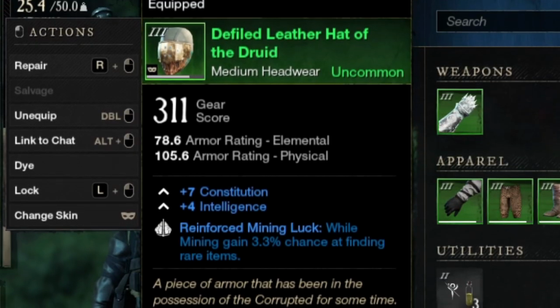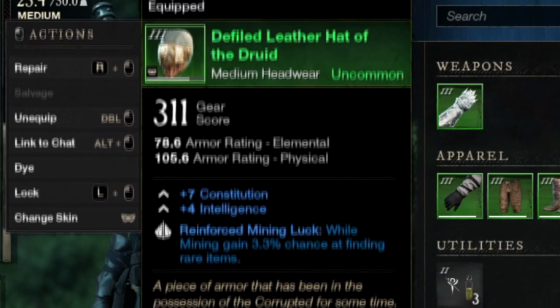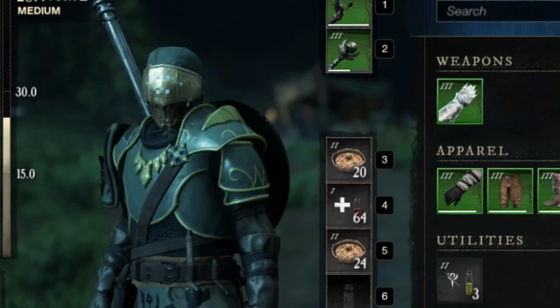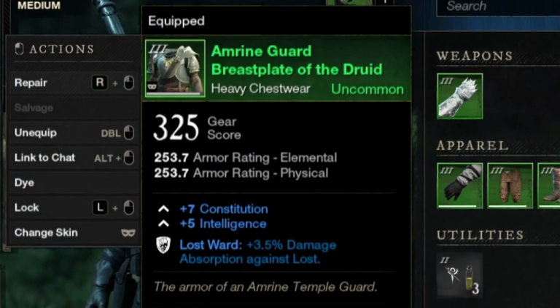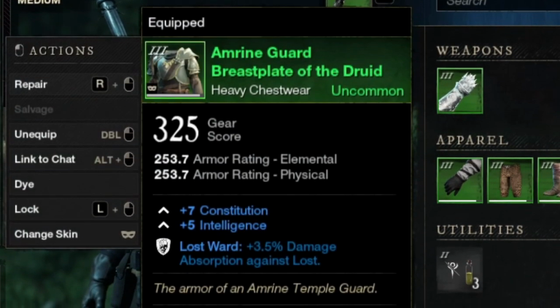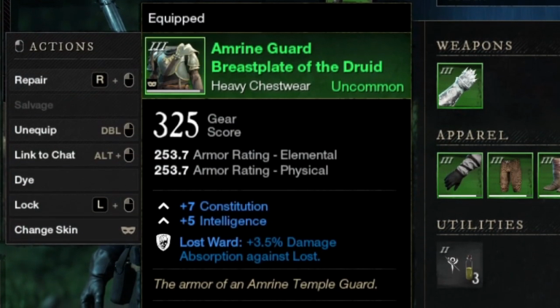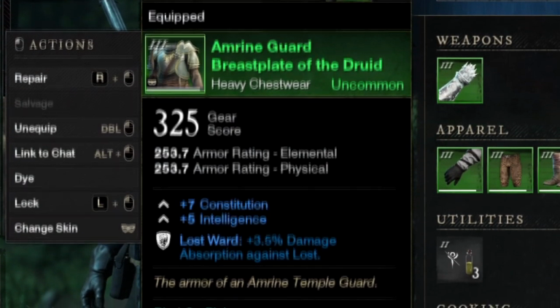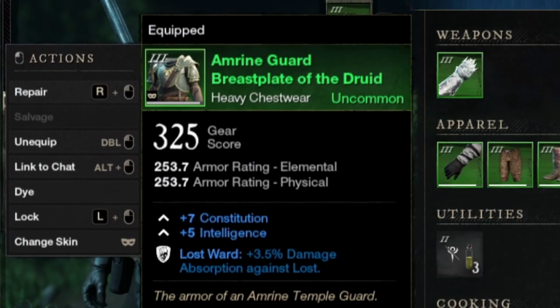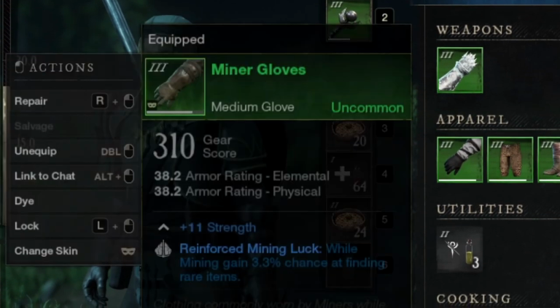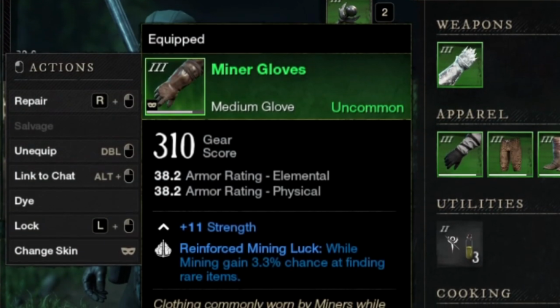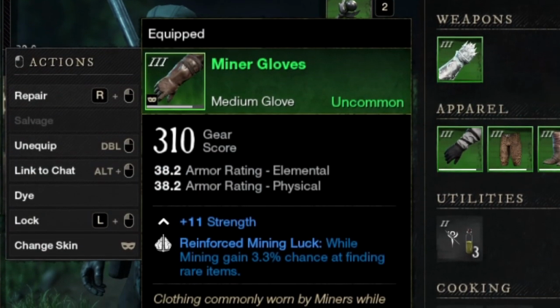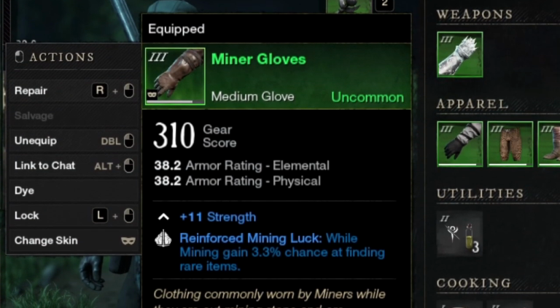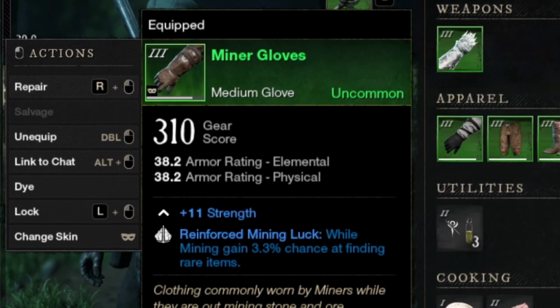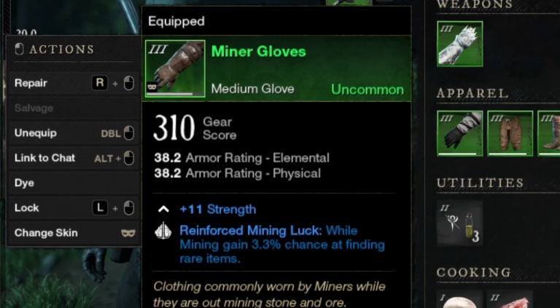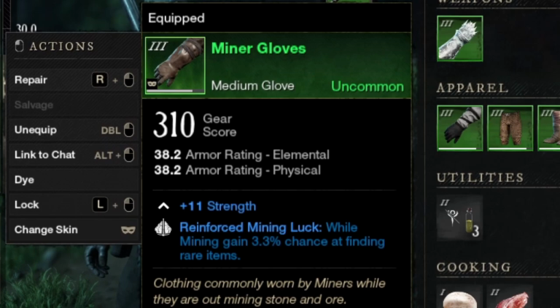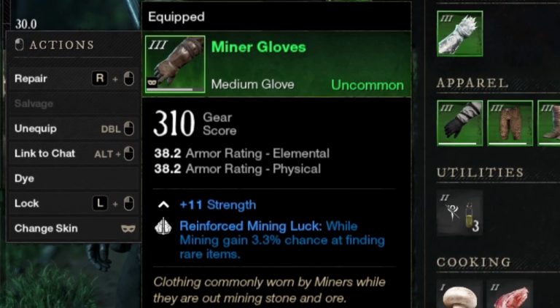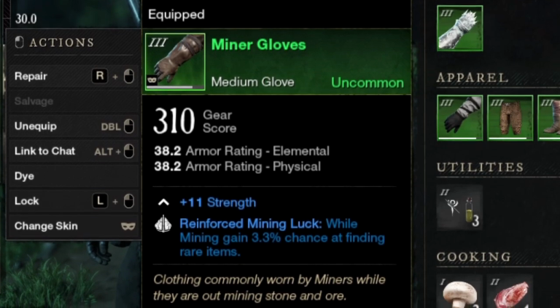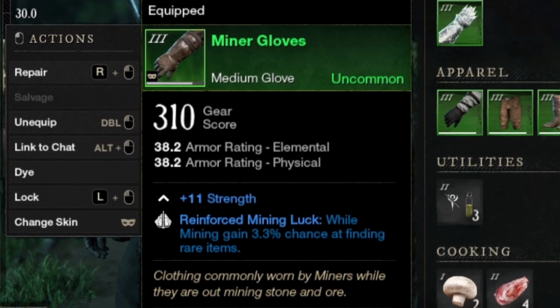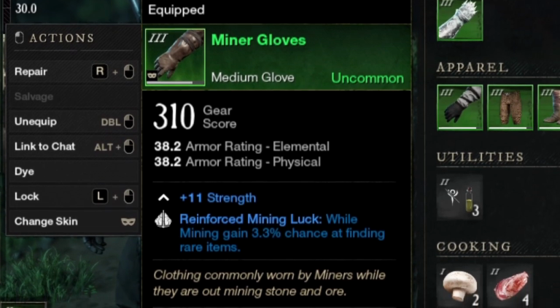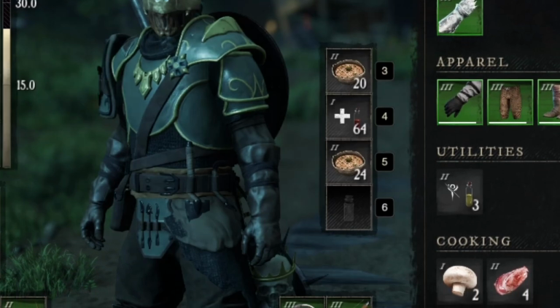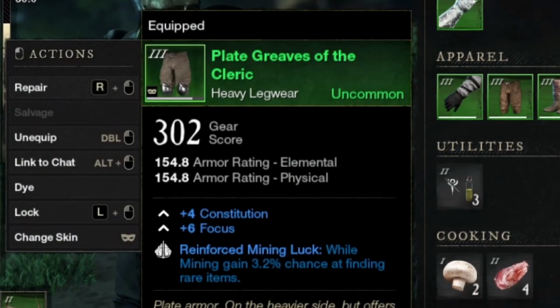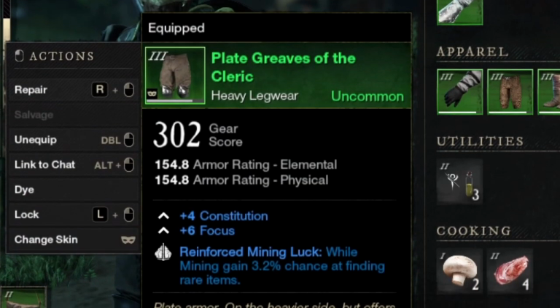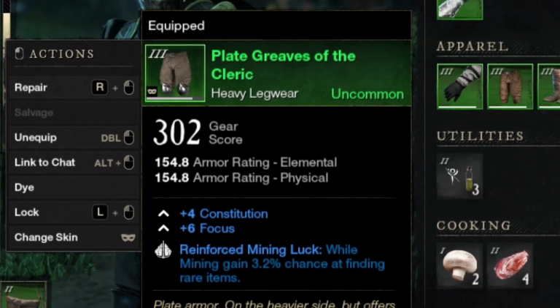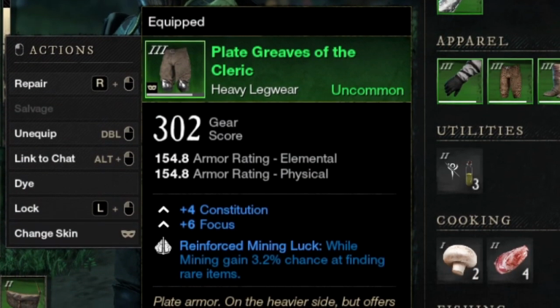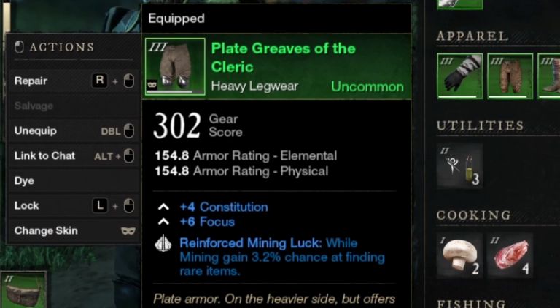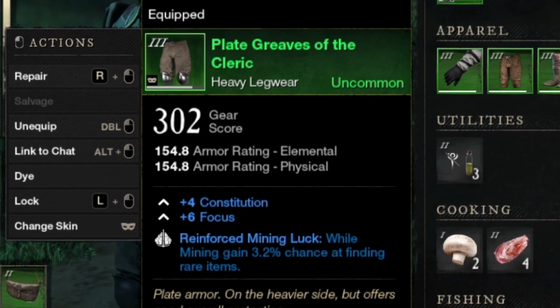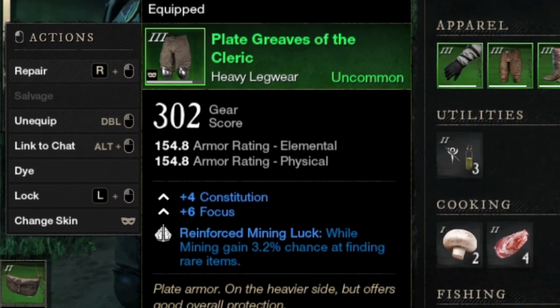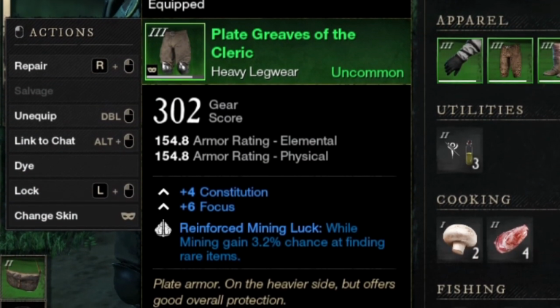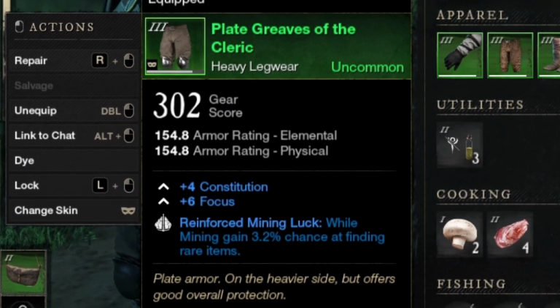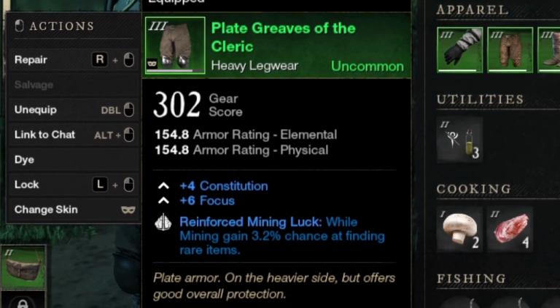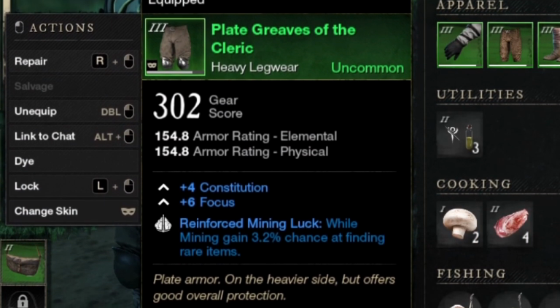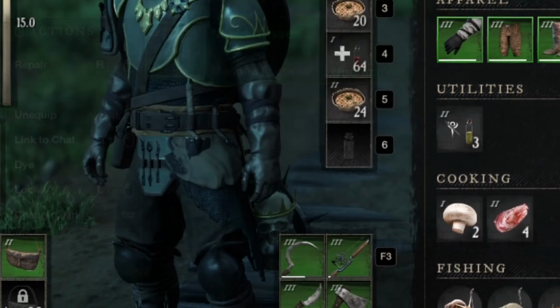These same perks can be found on gear, meaning helmet, chest, gloves, pants and boots. You can also increase your mining luck by 3-3.5% chance.